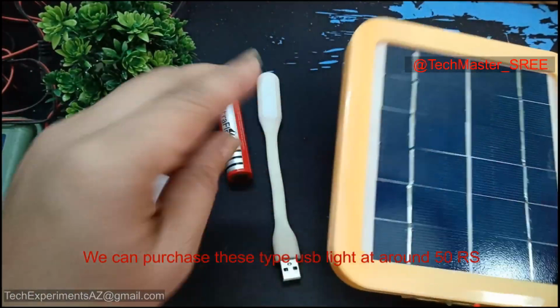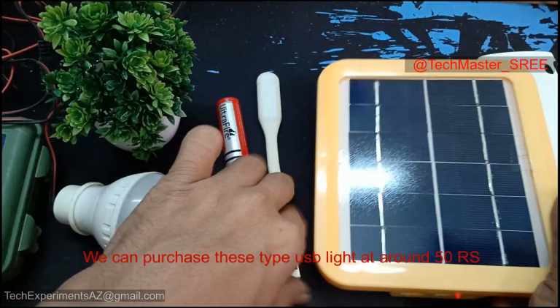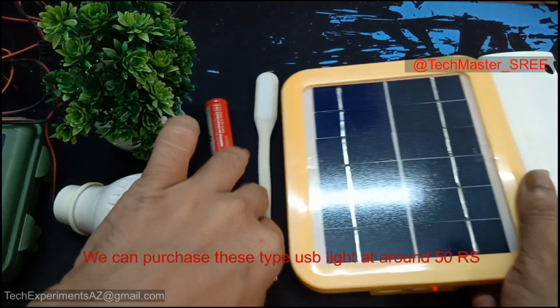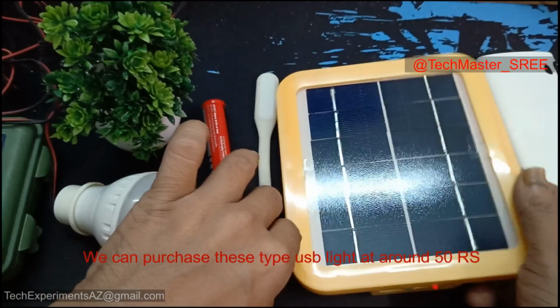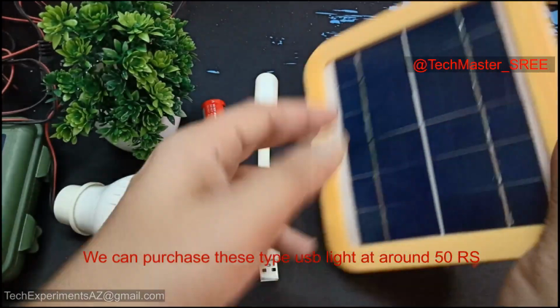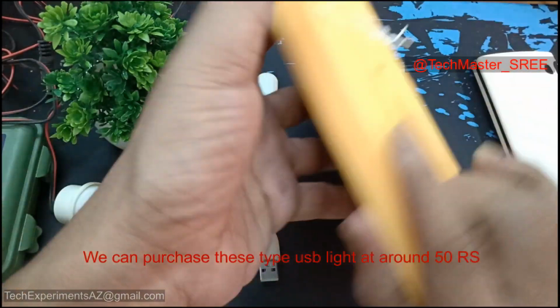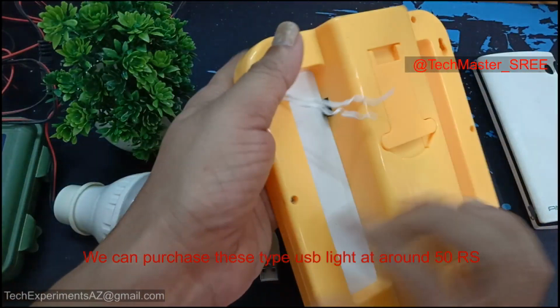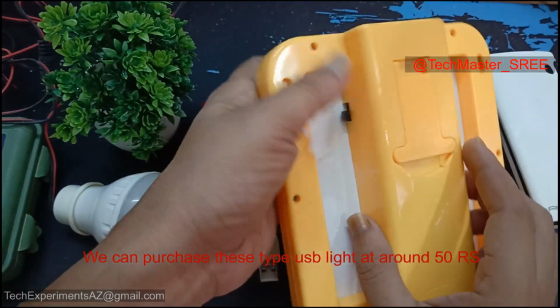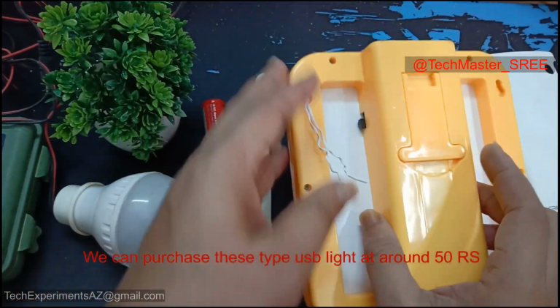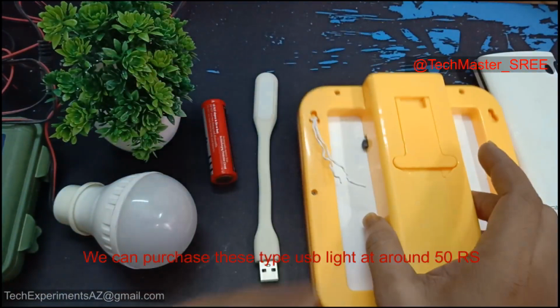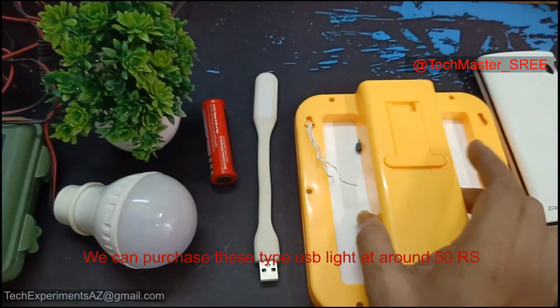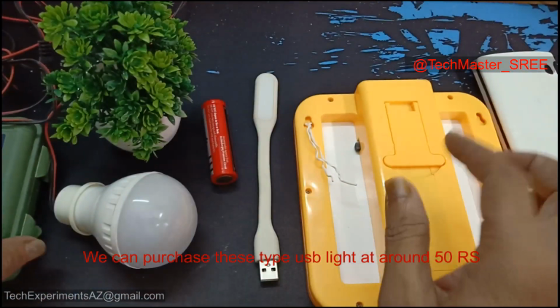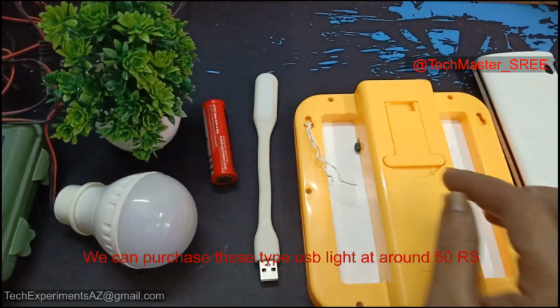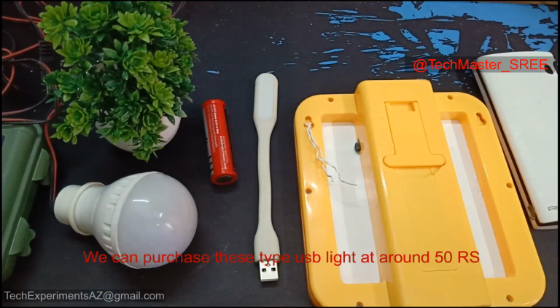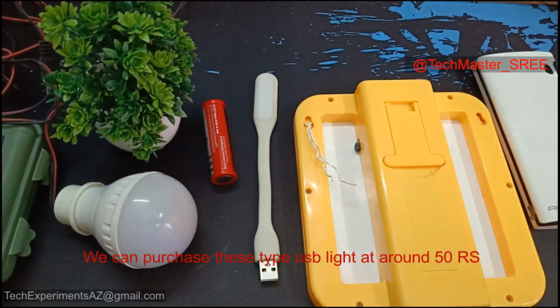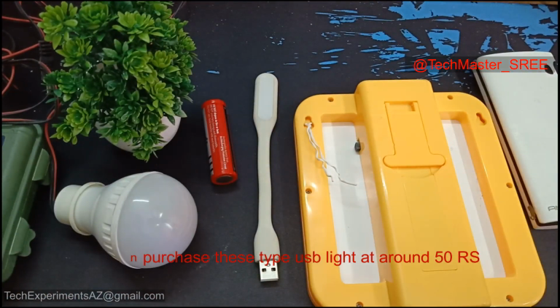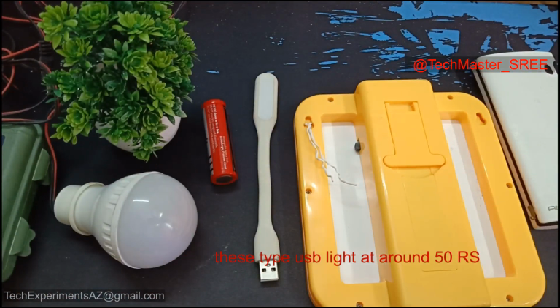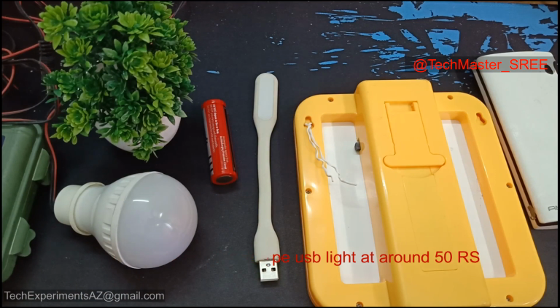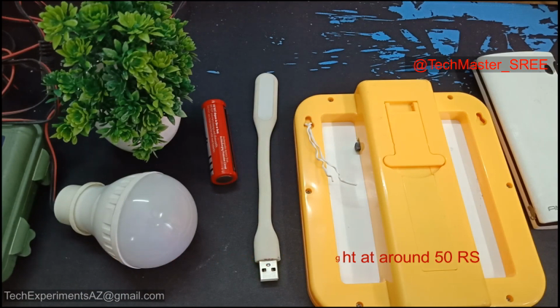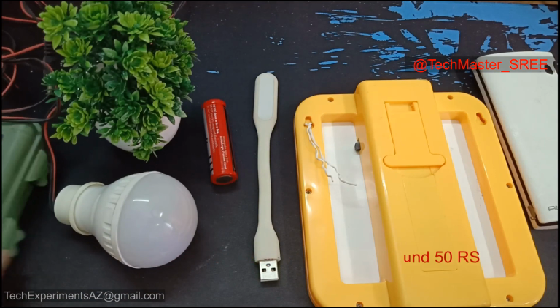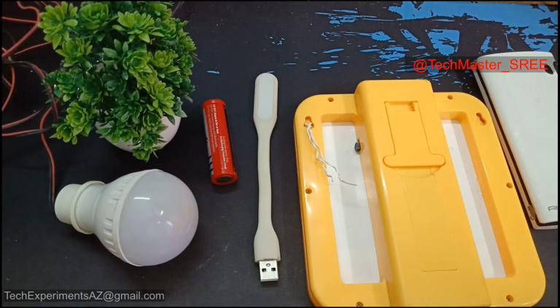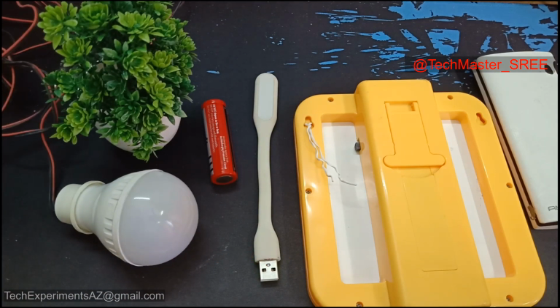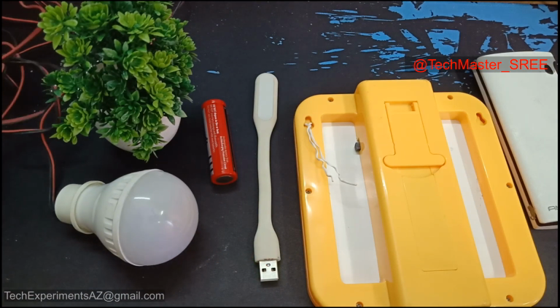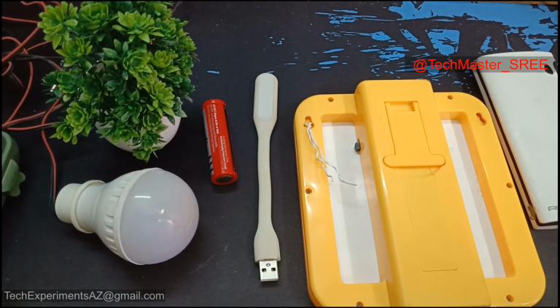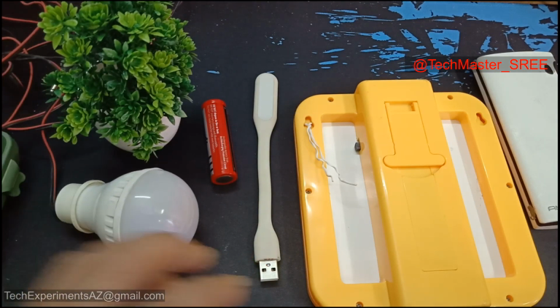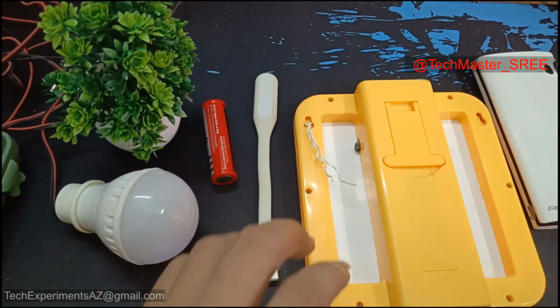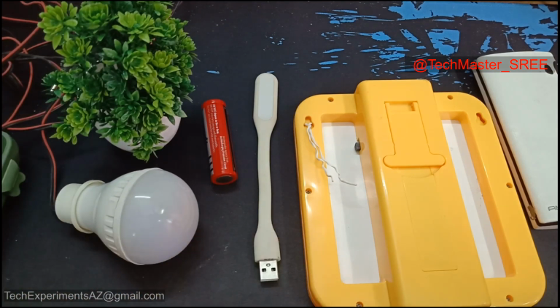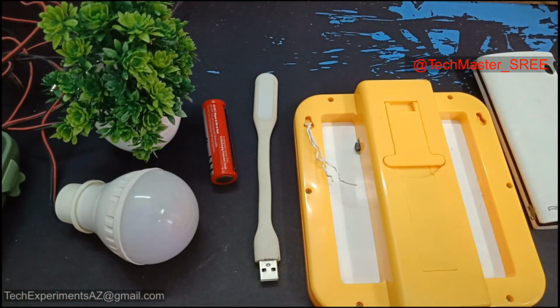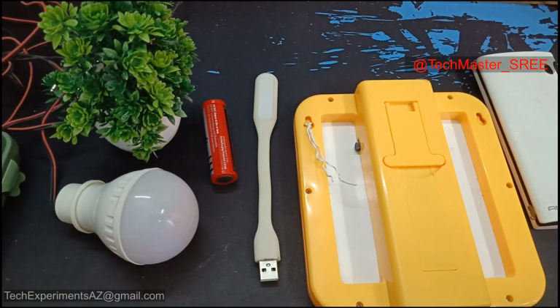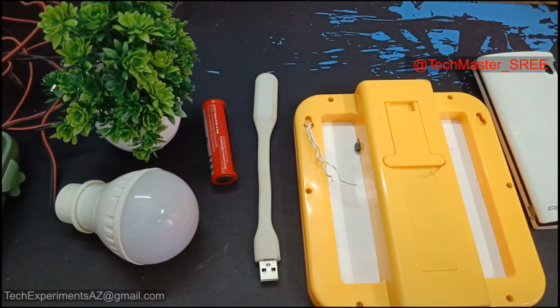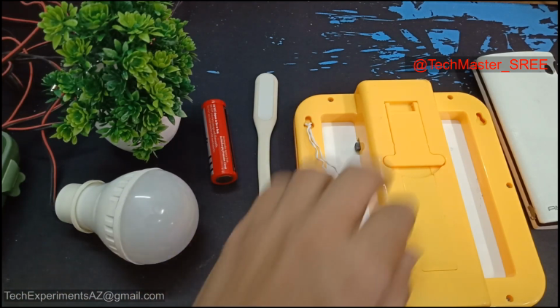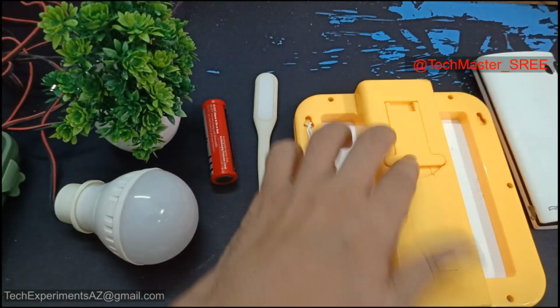We can just use the battery. I have to use the battery. This is the battery.